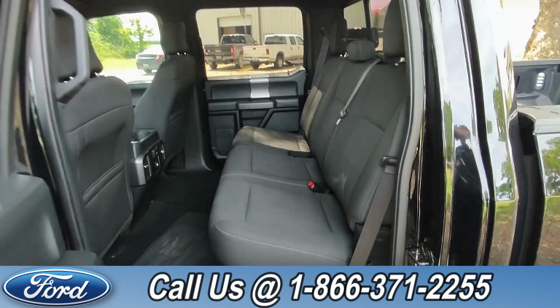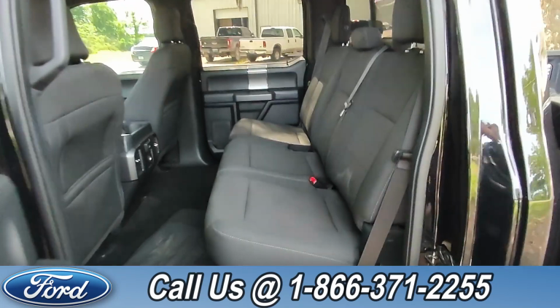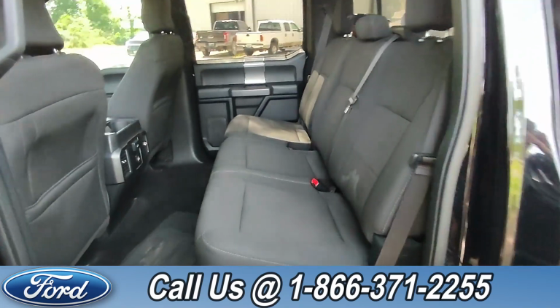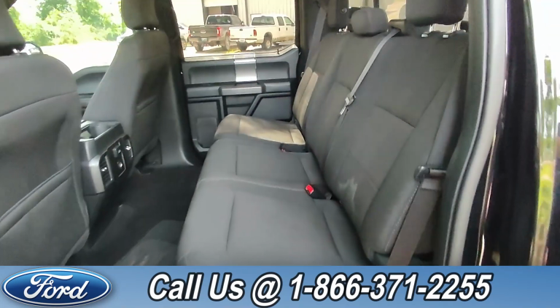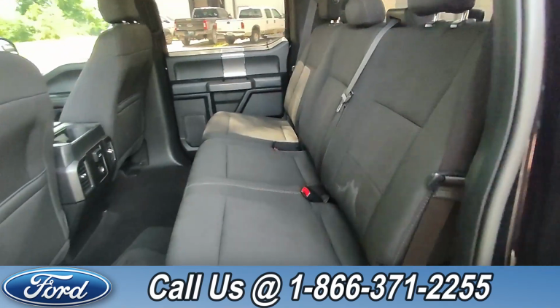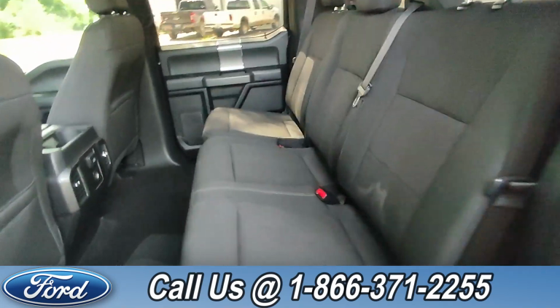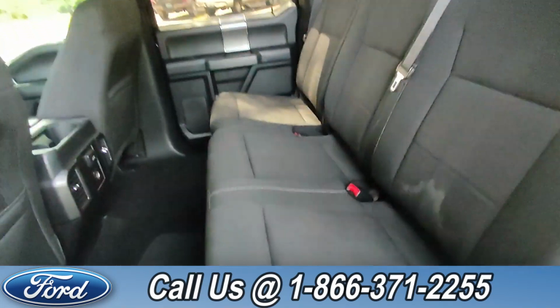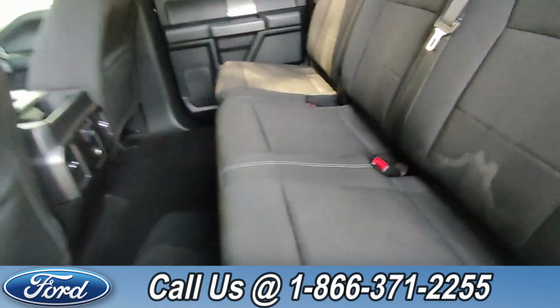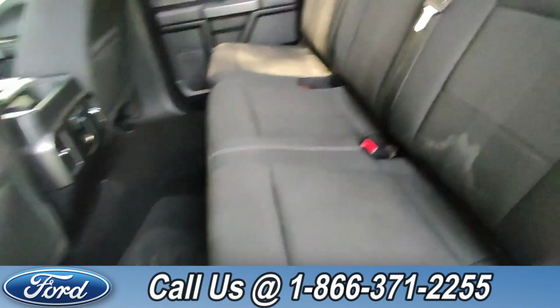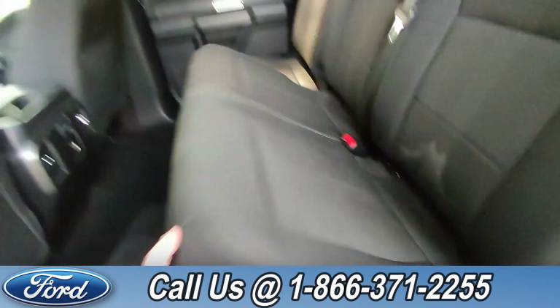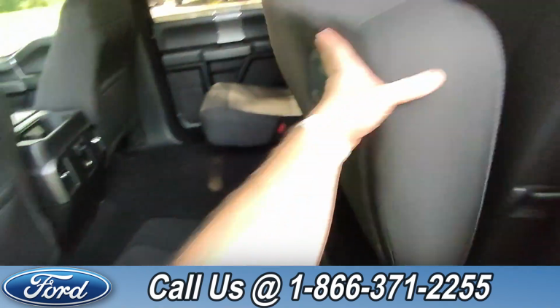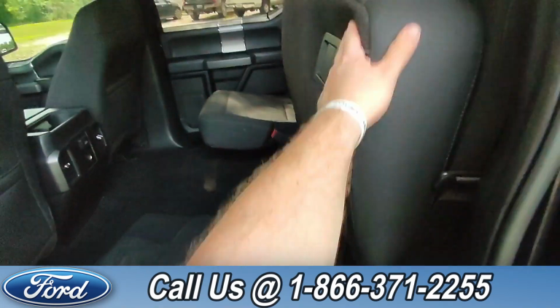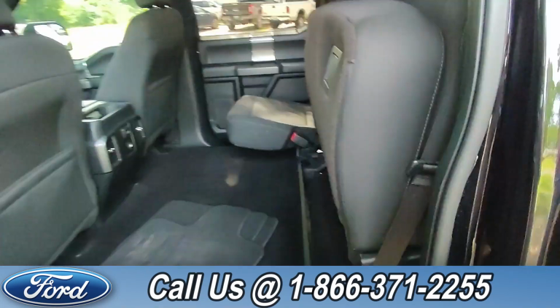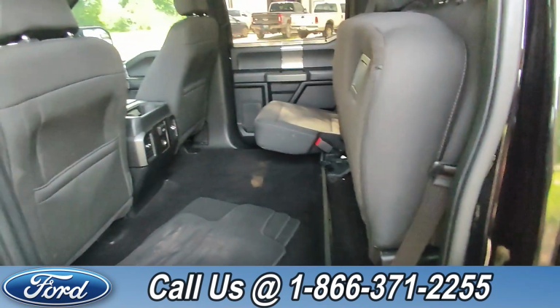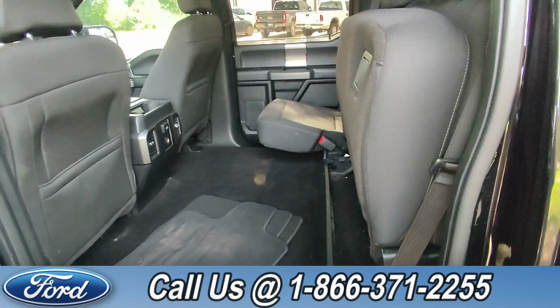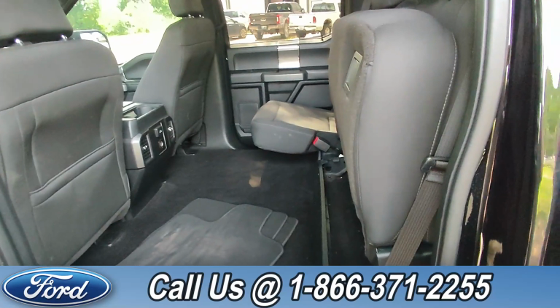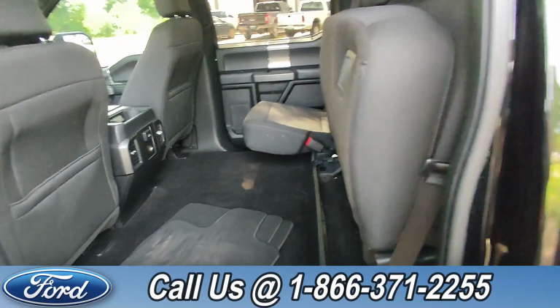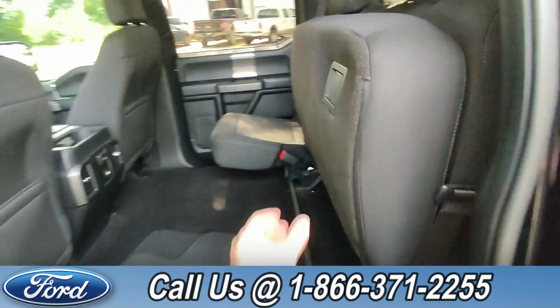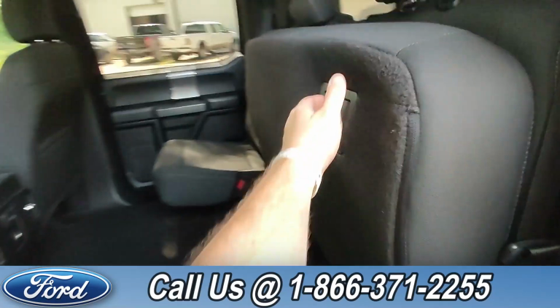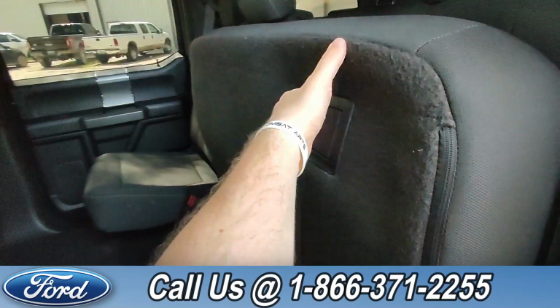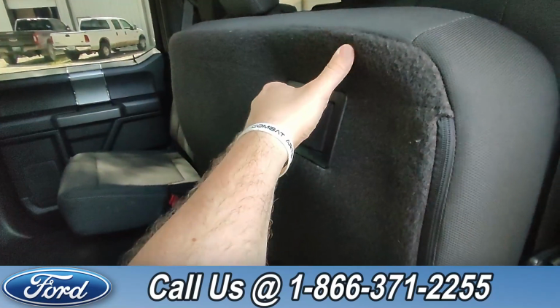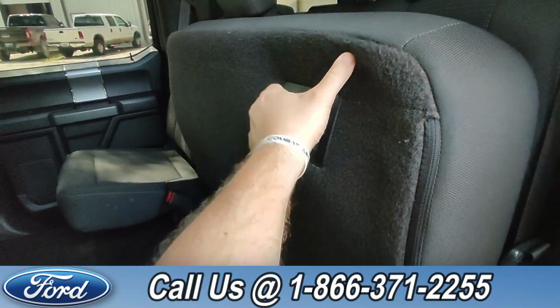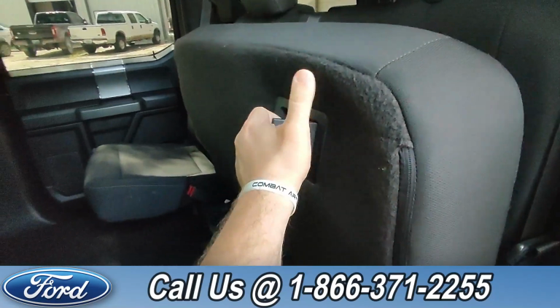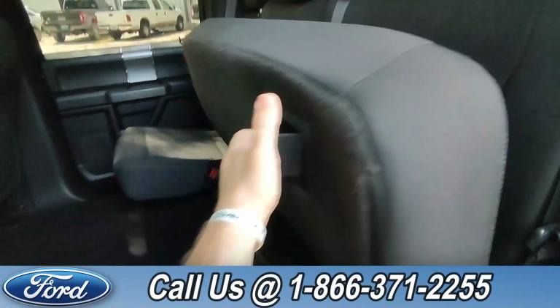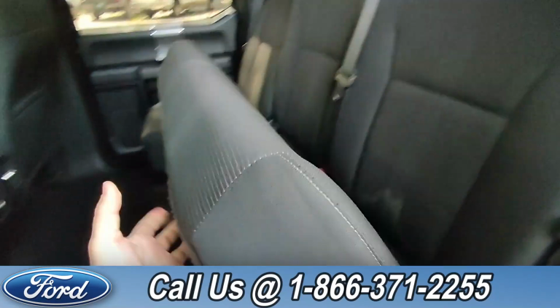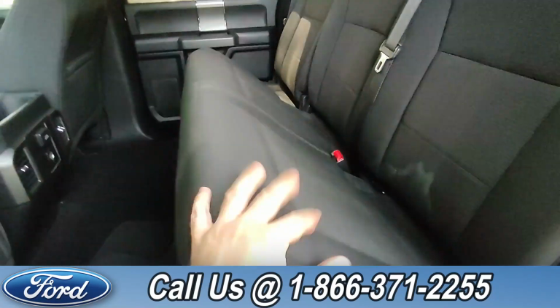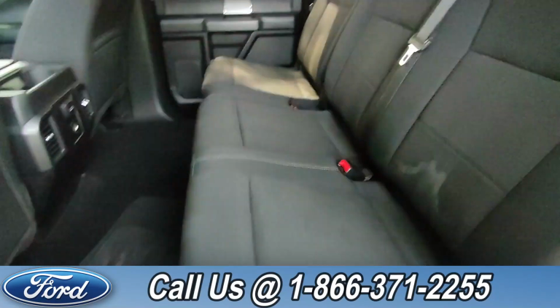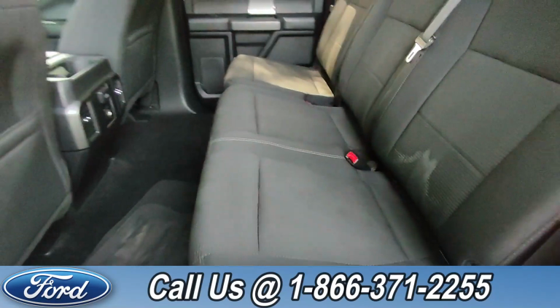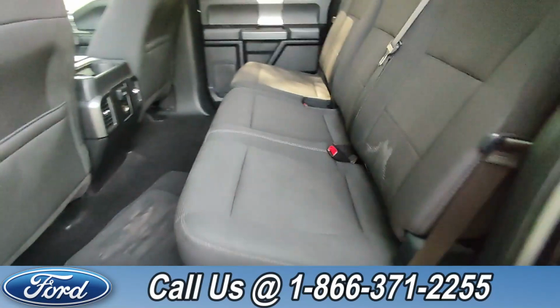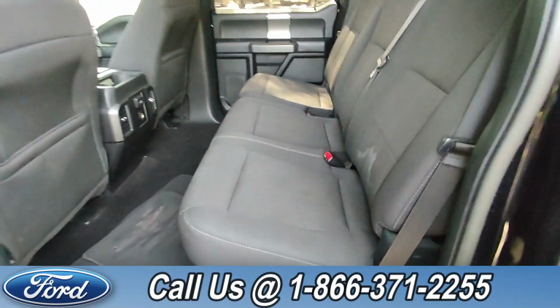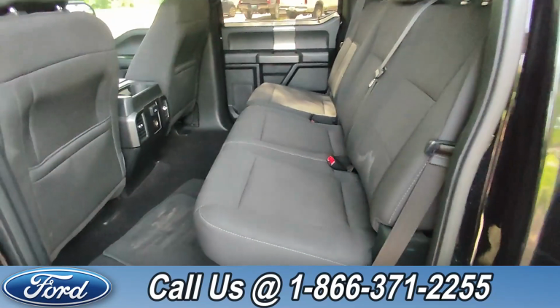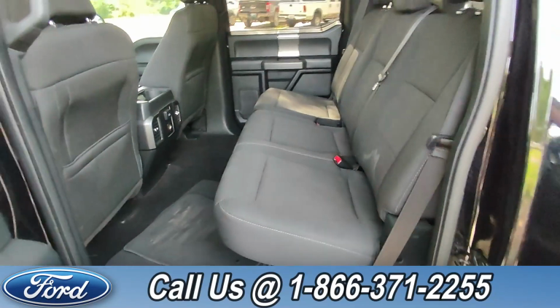And in the back, you have three extra seats that can be folded up for more cargo space. And to put them back down, pull this latch and pull the seats back down.